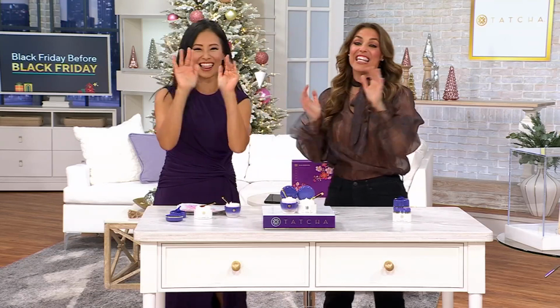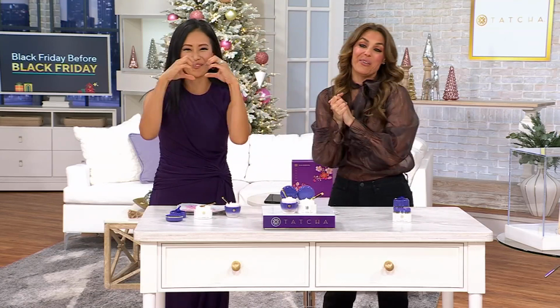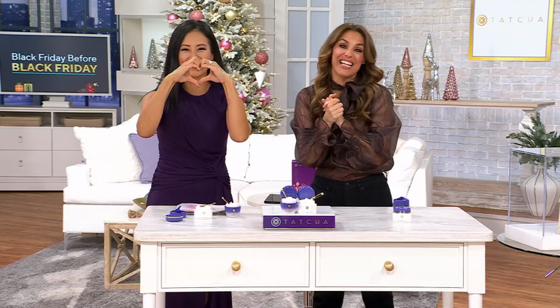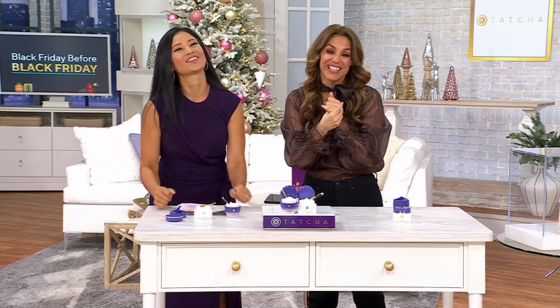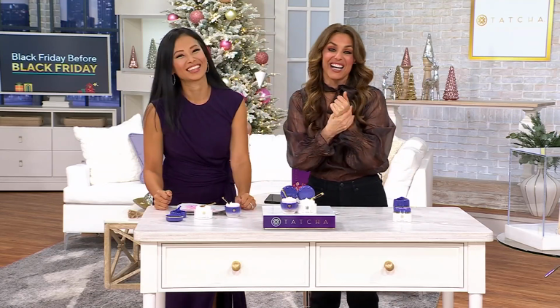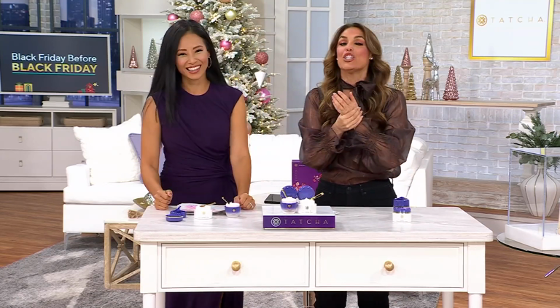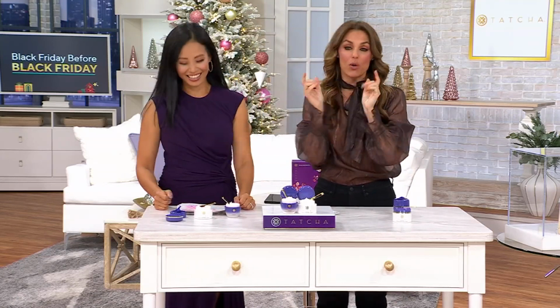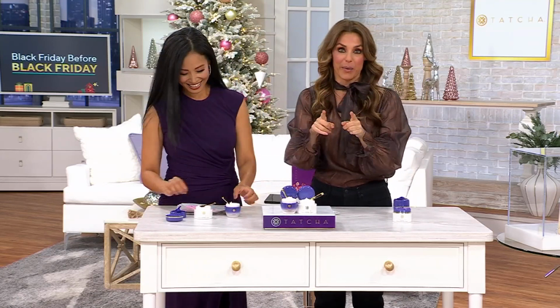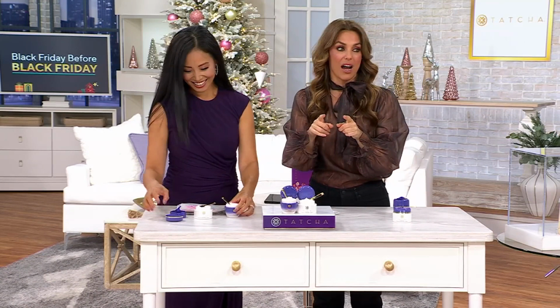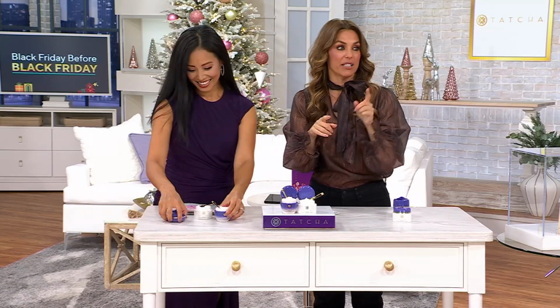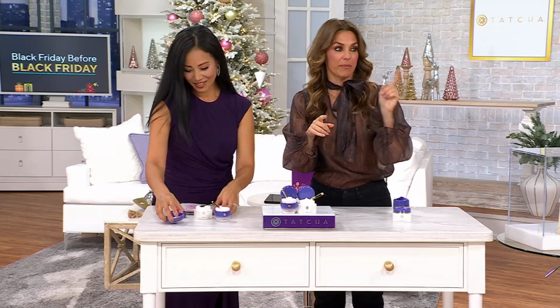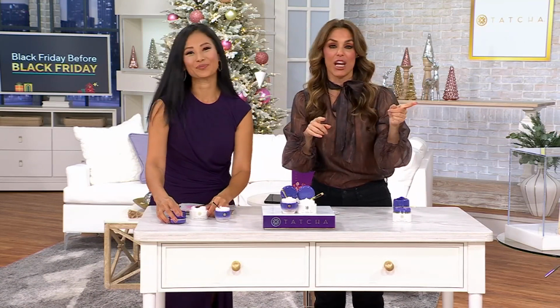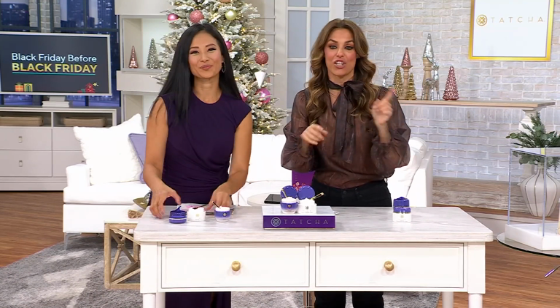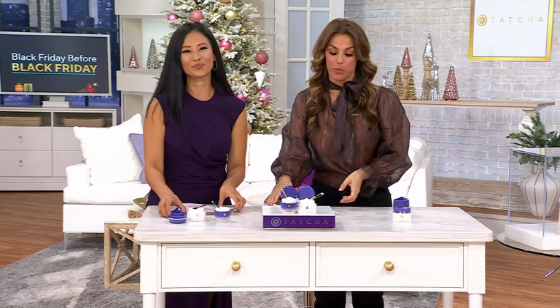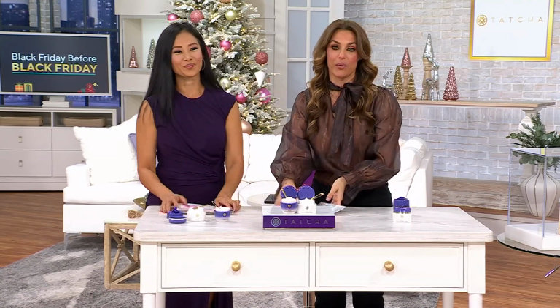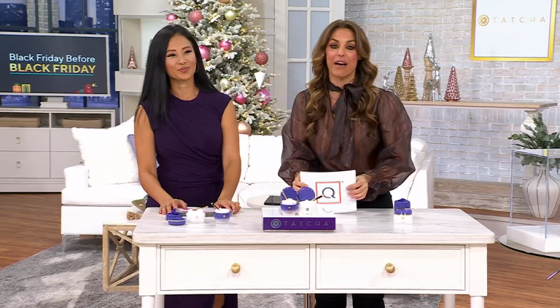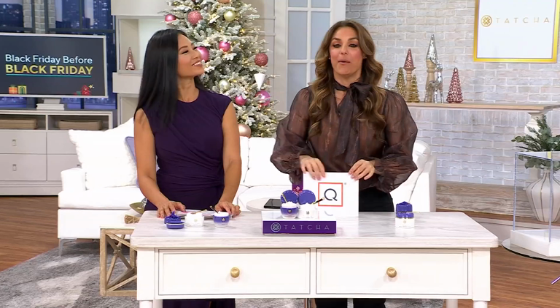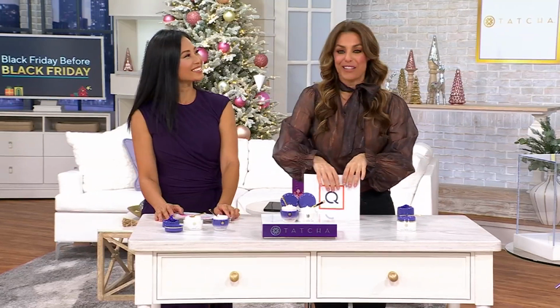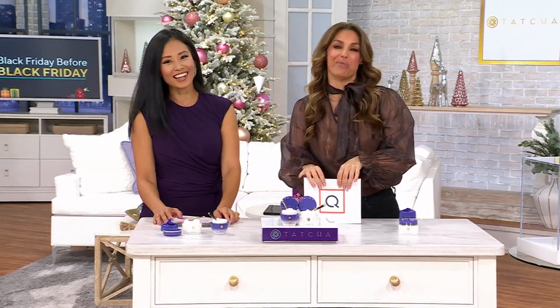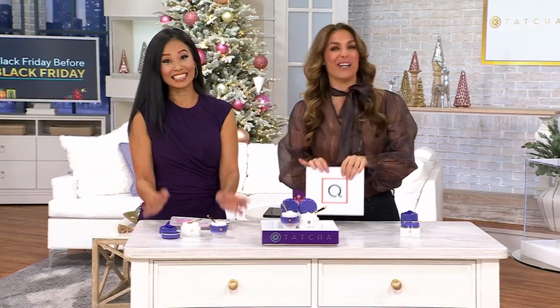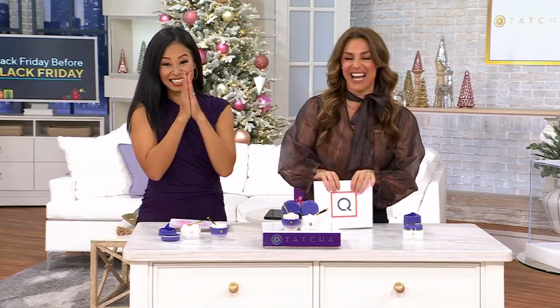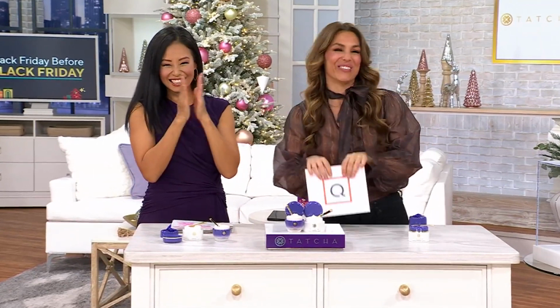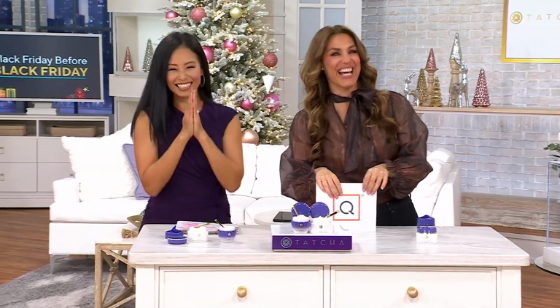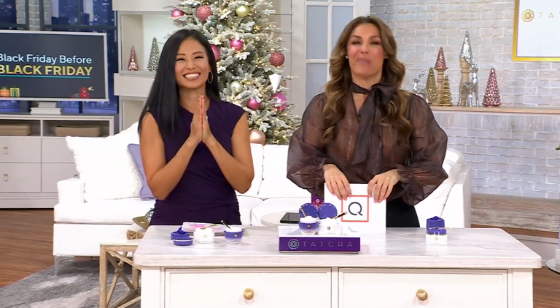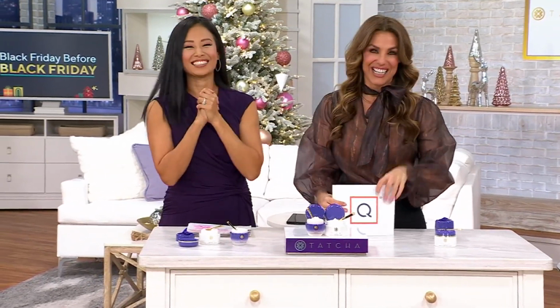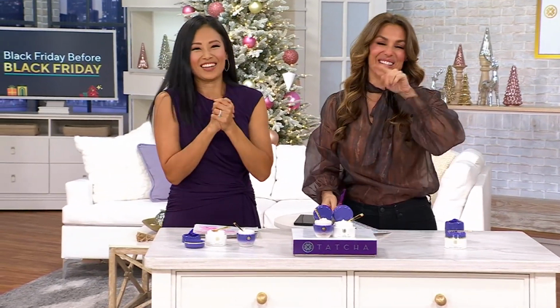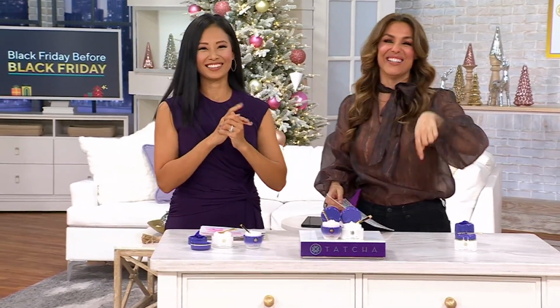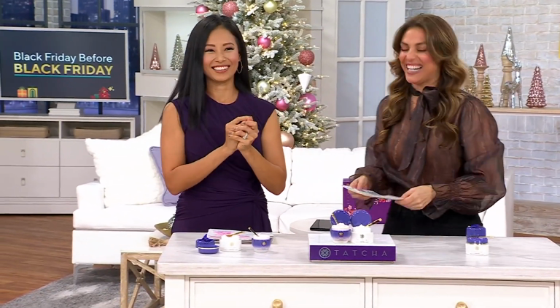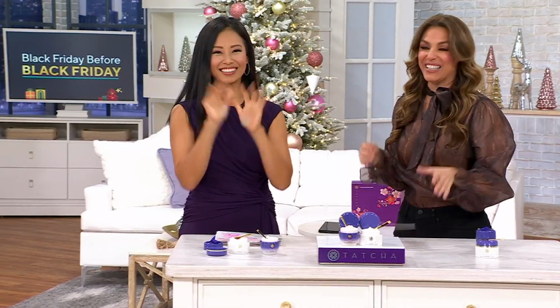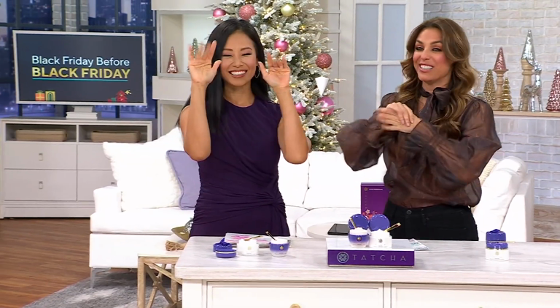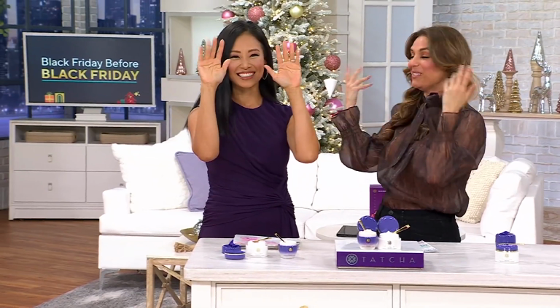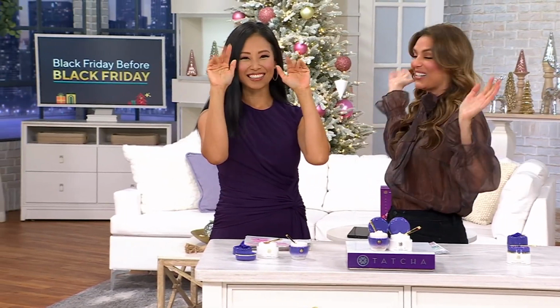Thank you everyone for hanging out with us. Don't go anywhere because we are going to have a Black Friday before Black Friday party coming up right now at 2 a.m. And I'm really well moisturized.